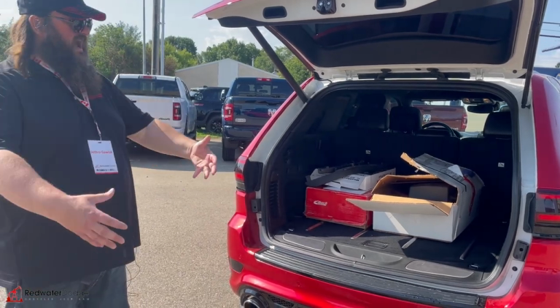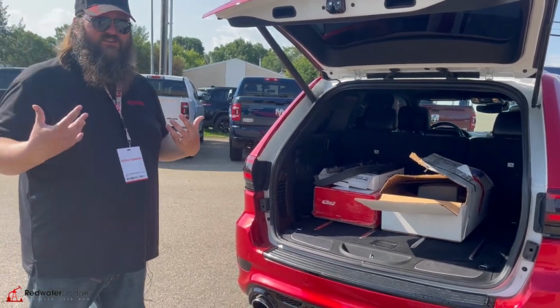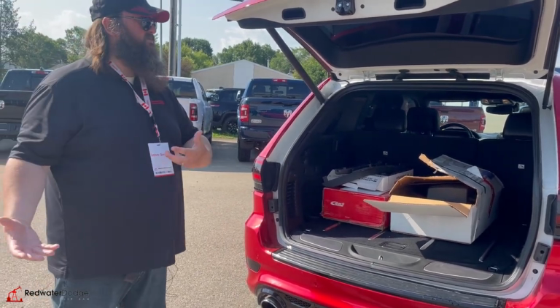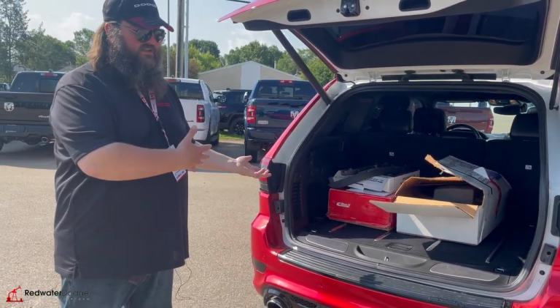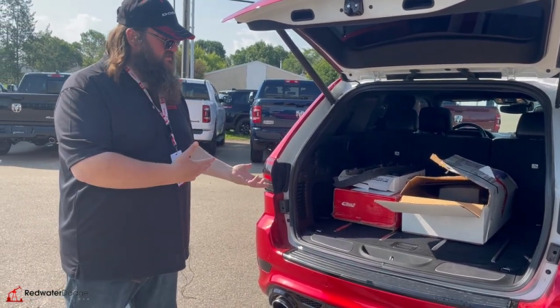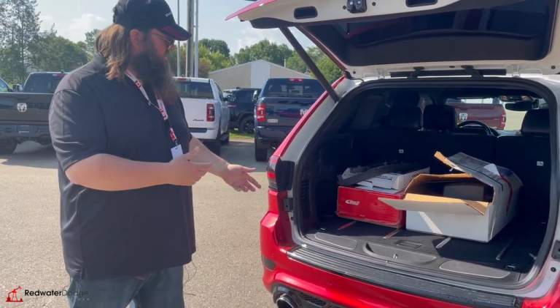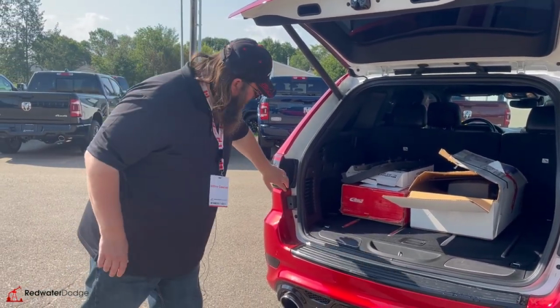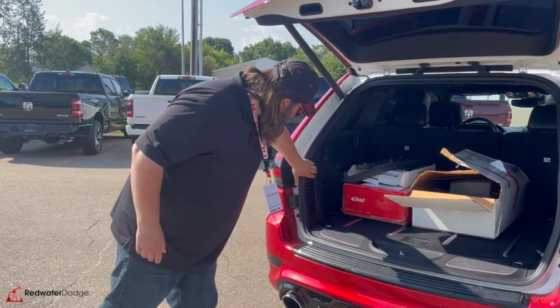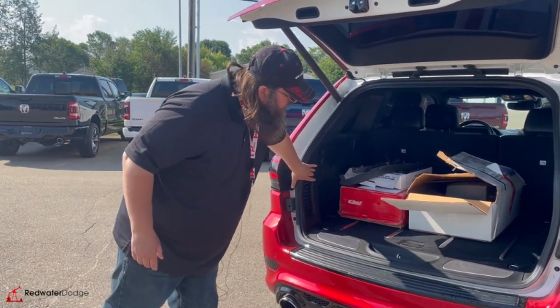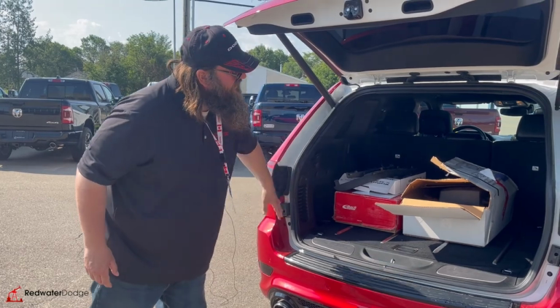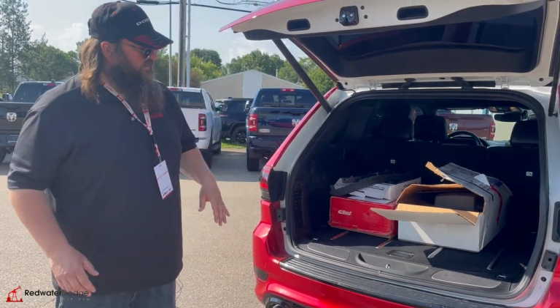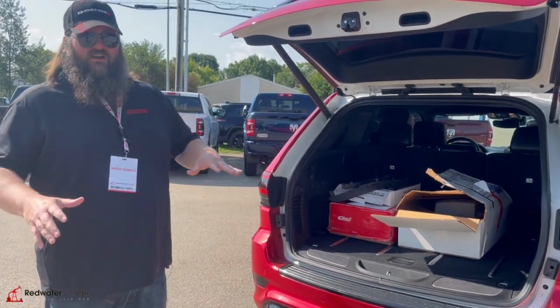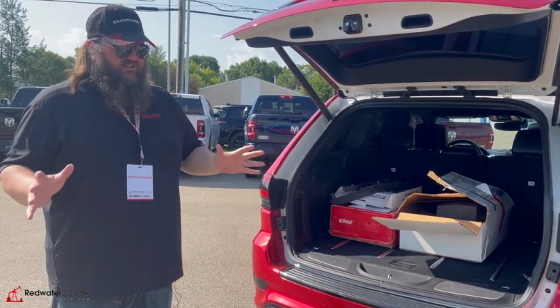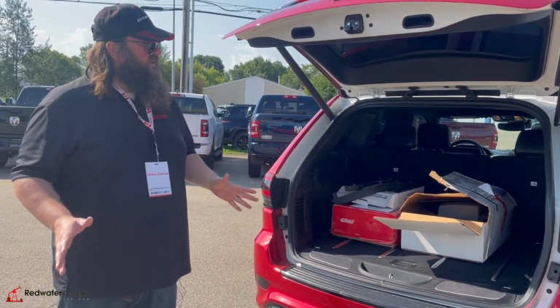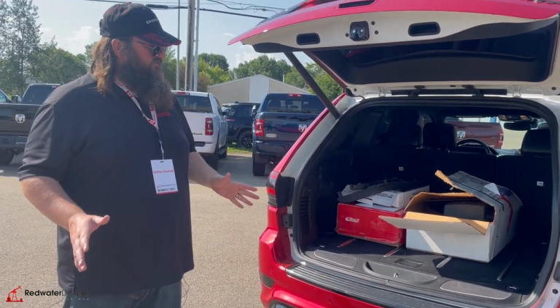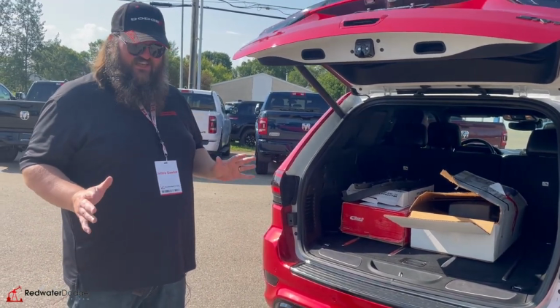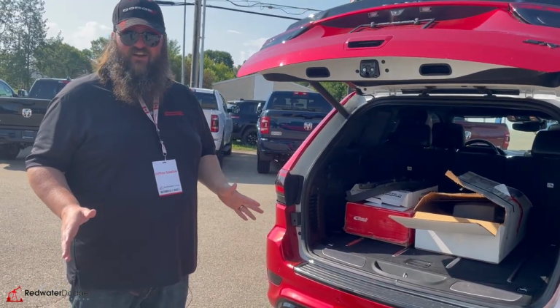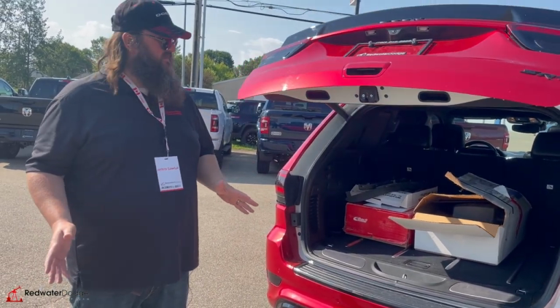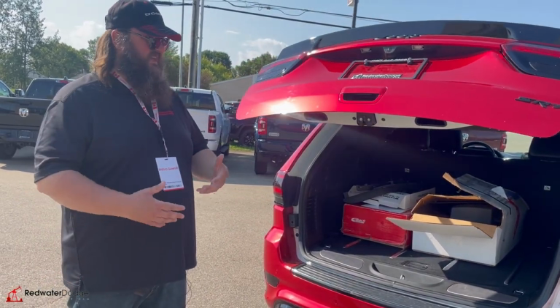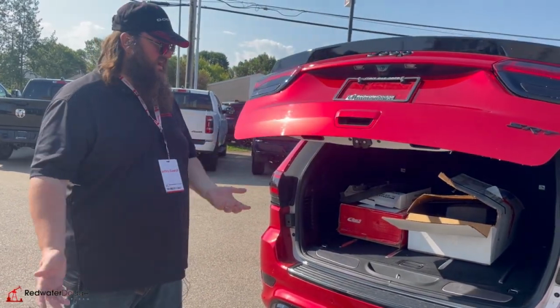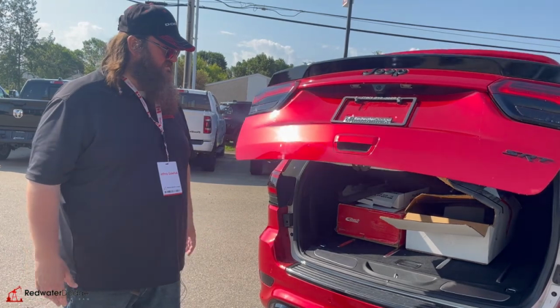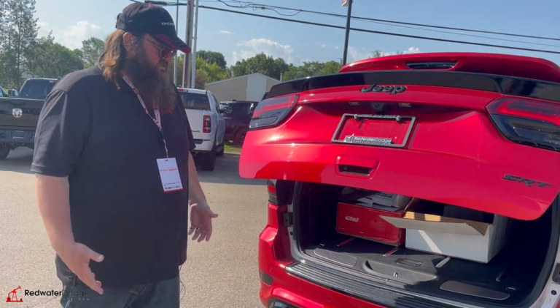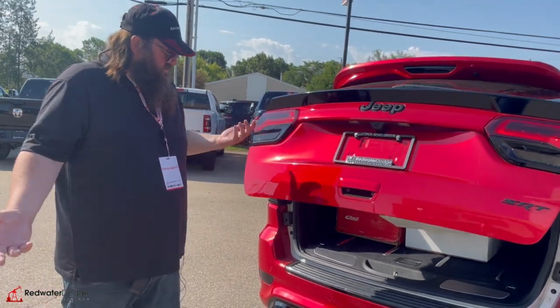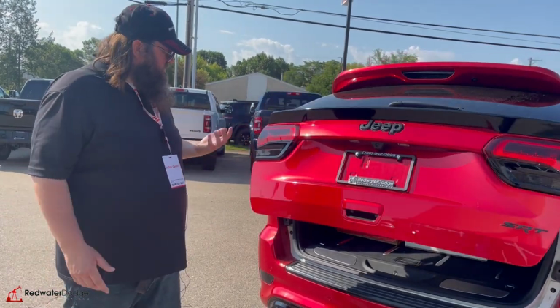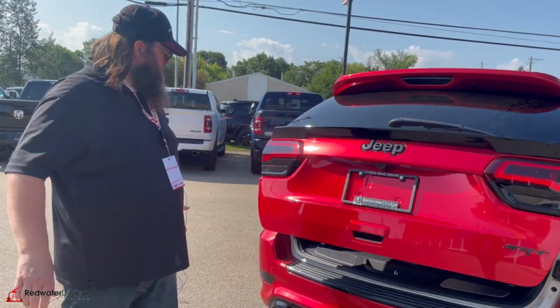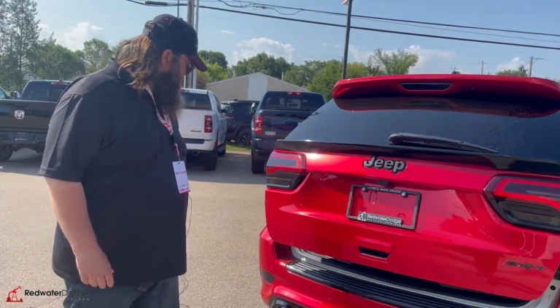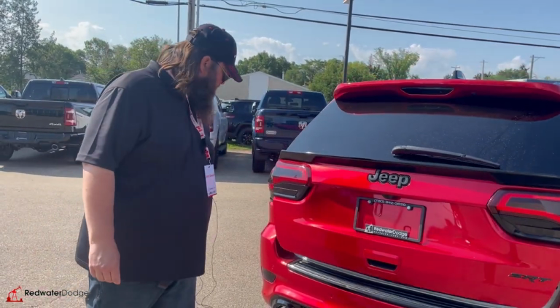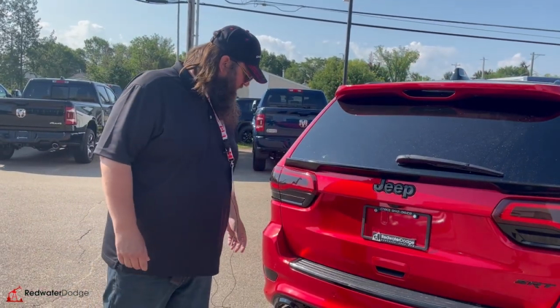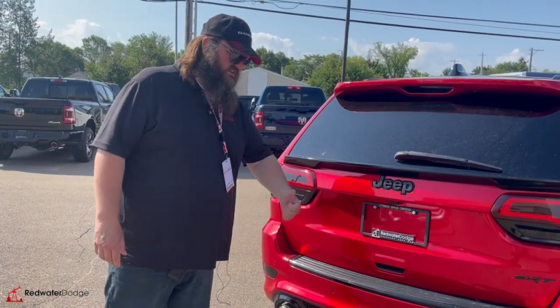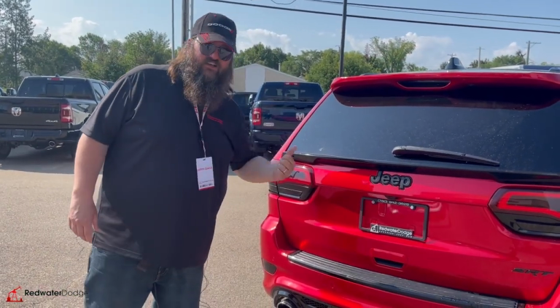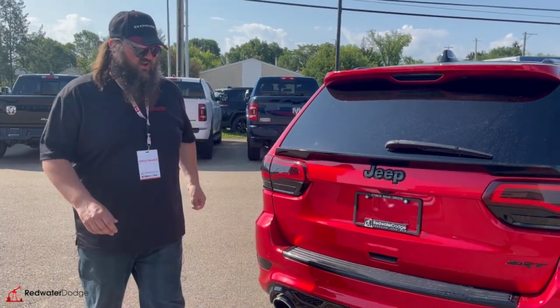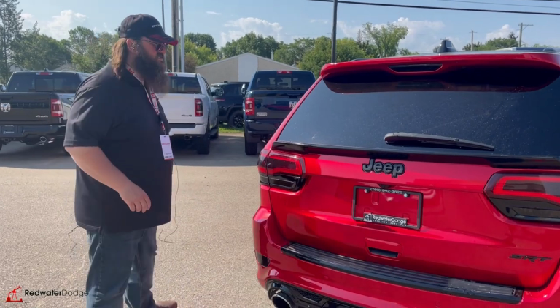I'm so excited about jumping inside this thing. Let's go take a look at the features together. It's gorgeous — I love this vehicle so much. Let's go take a look at the options inside.